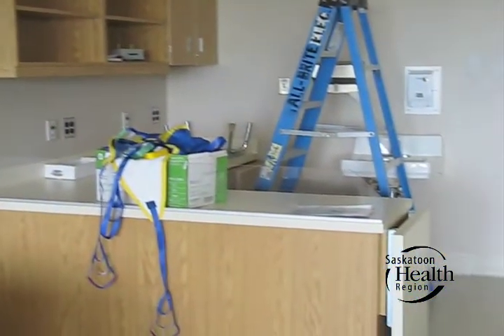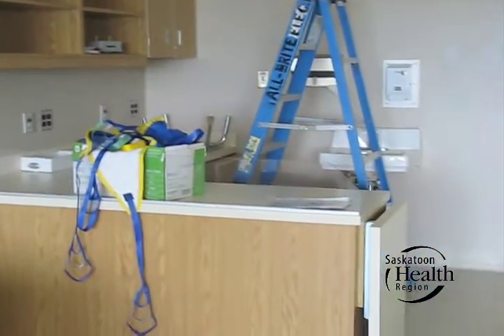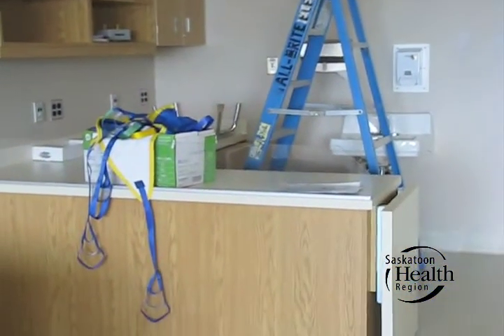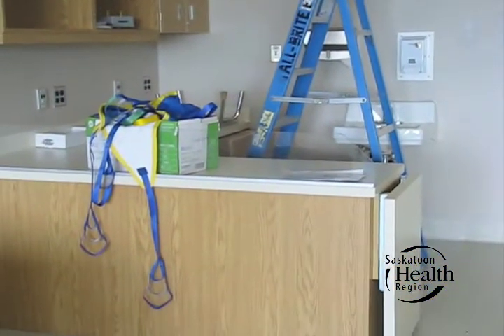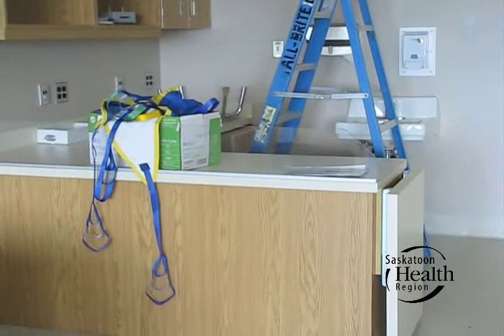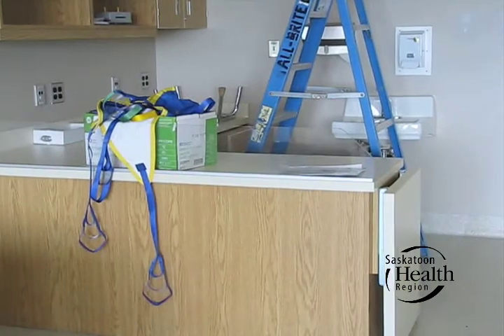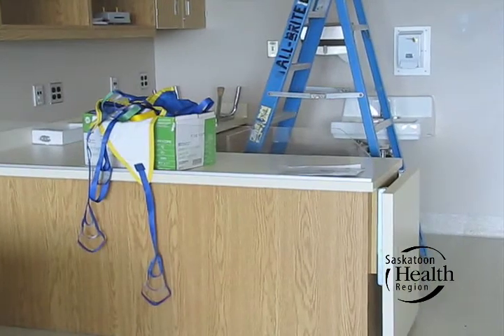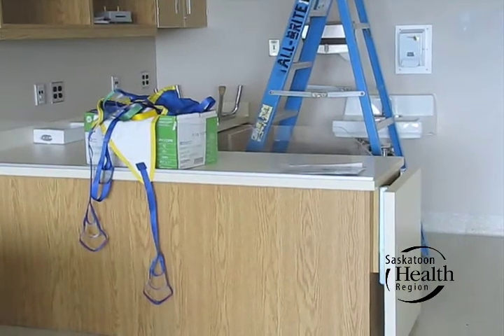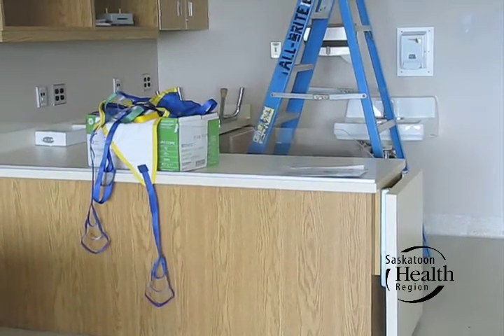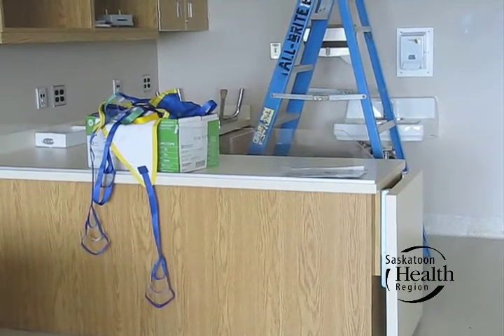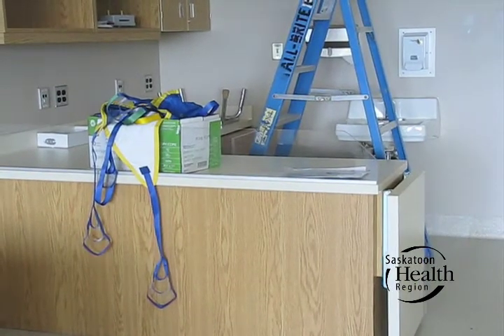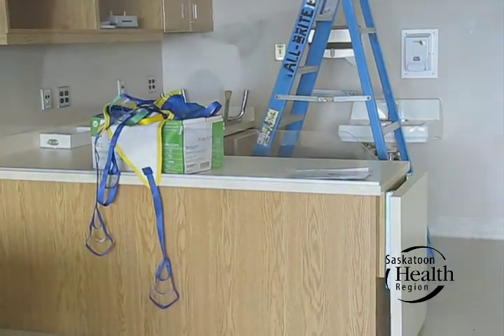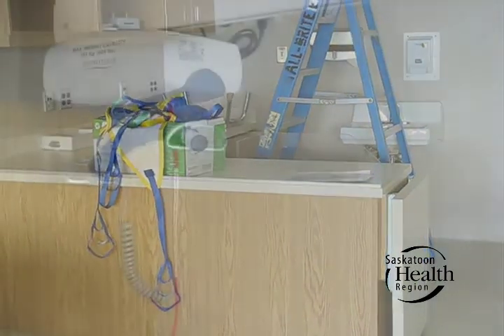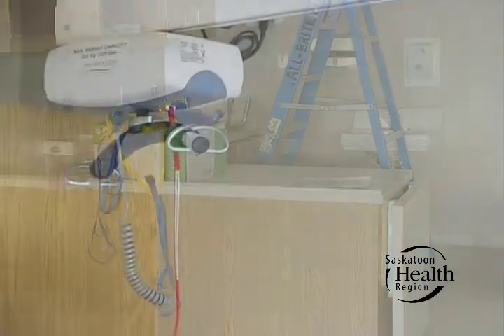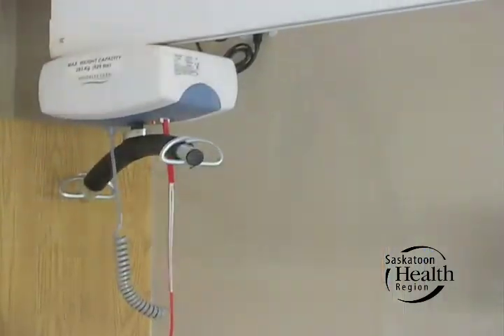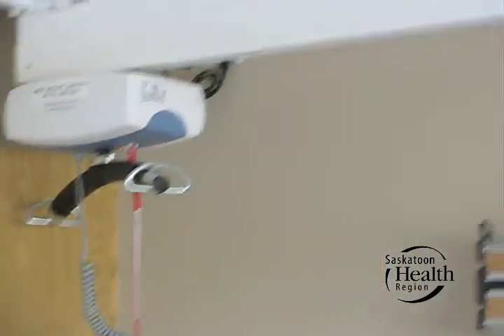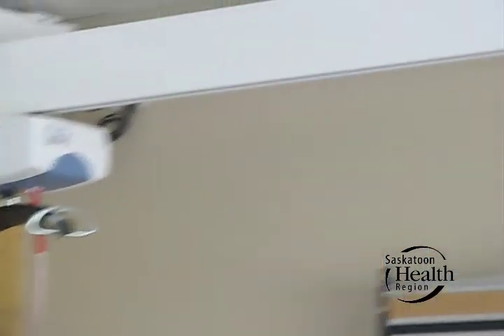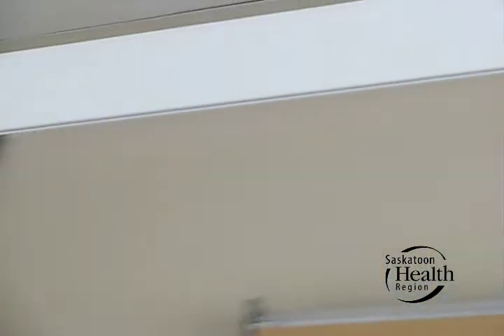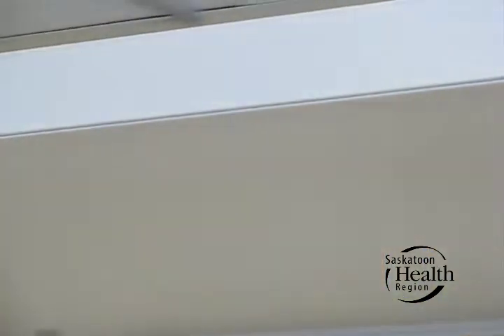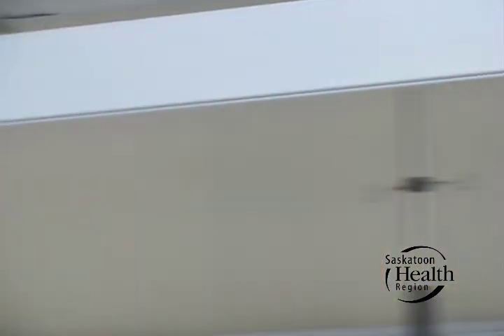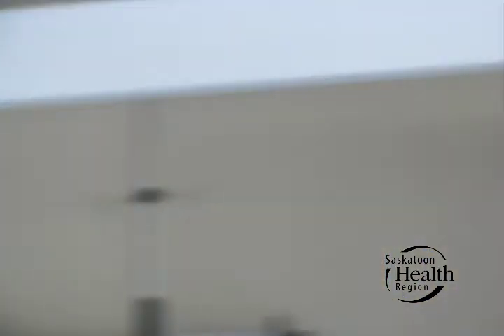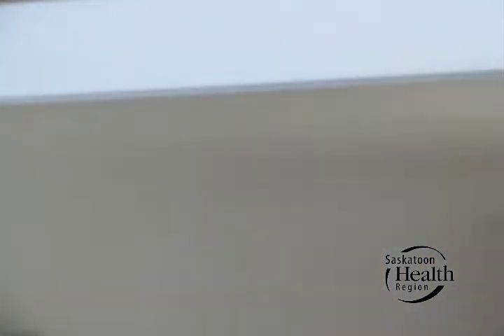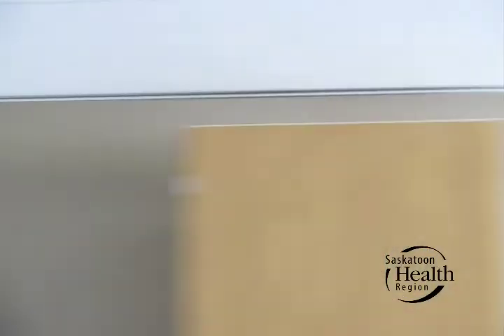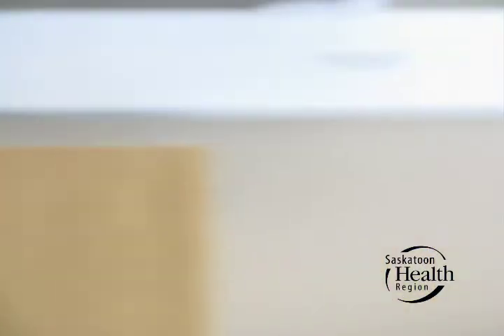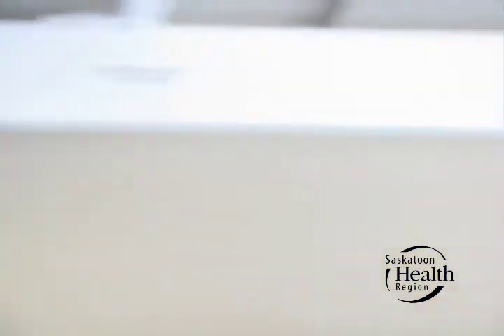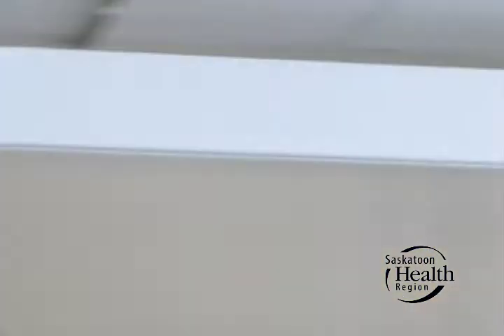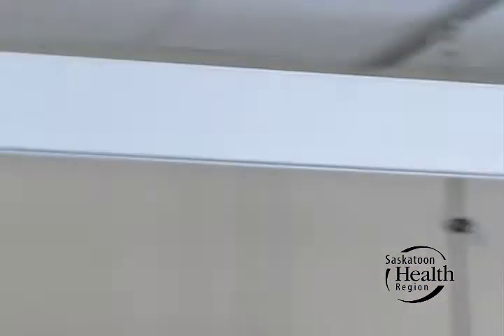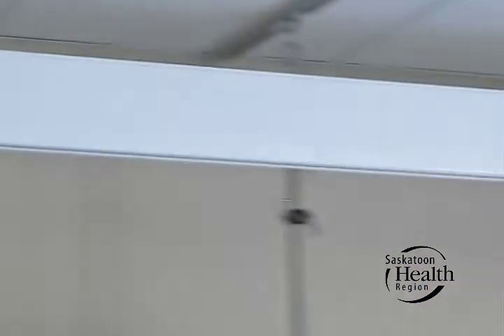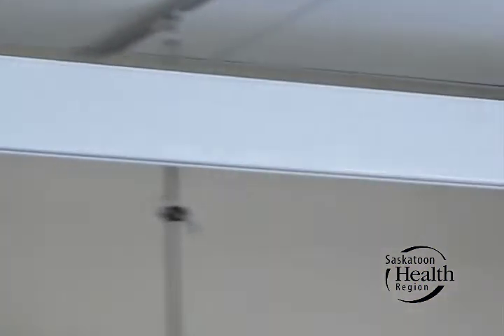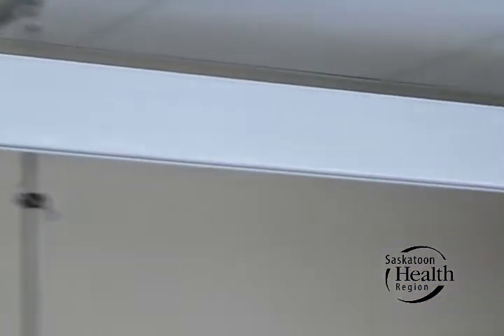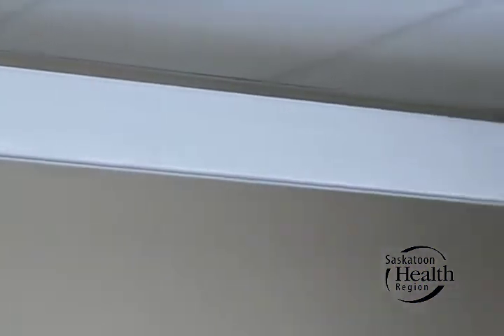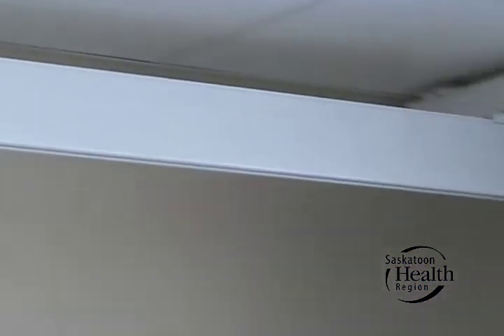This room has been renovated and it has new ceiling tracks so that we can lift with minimal work.